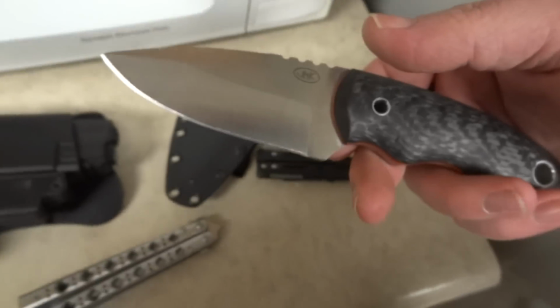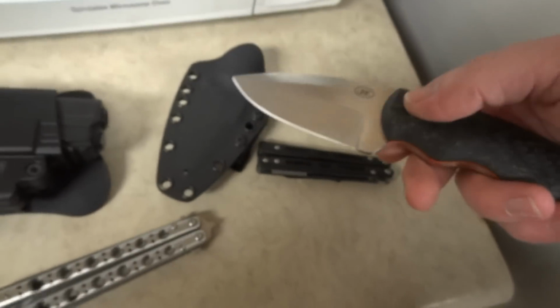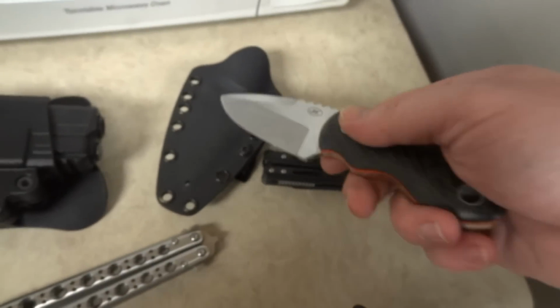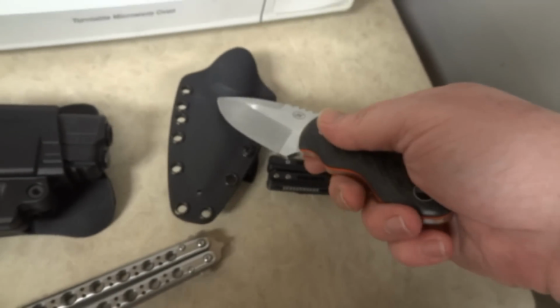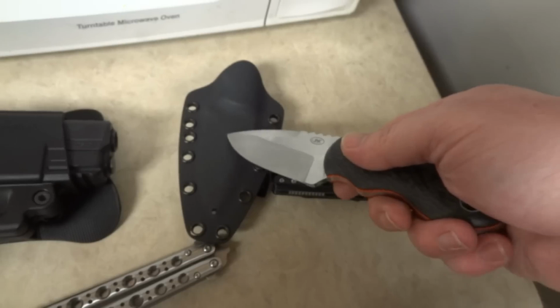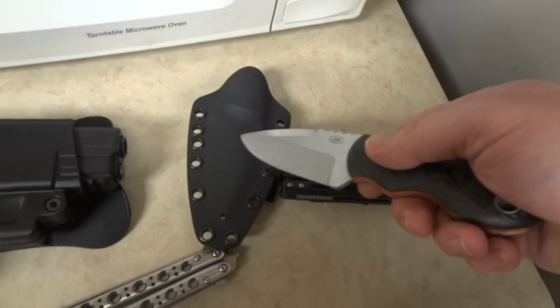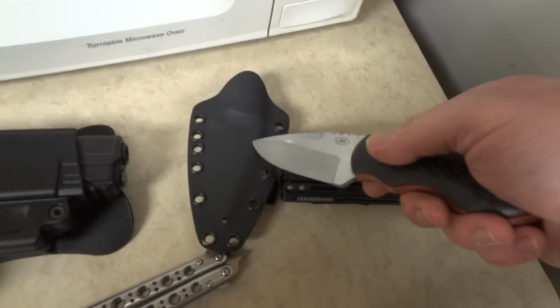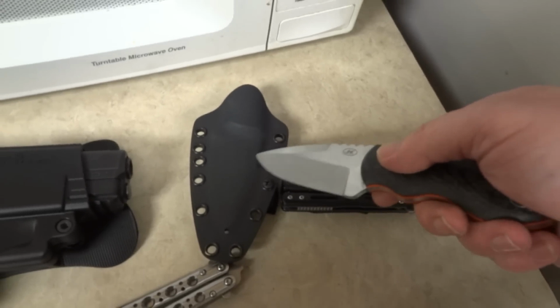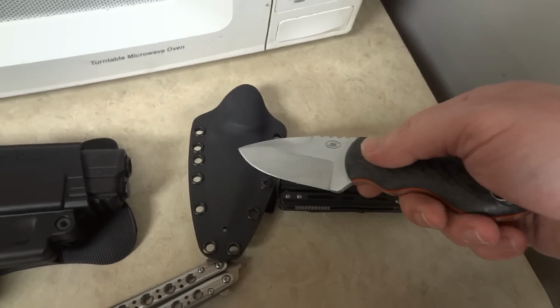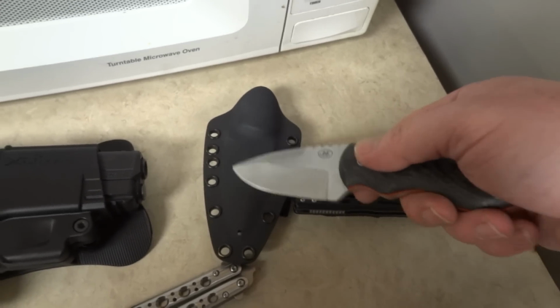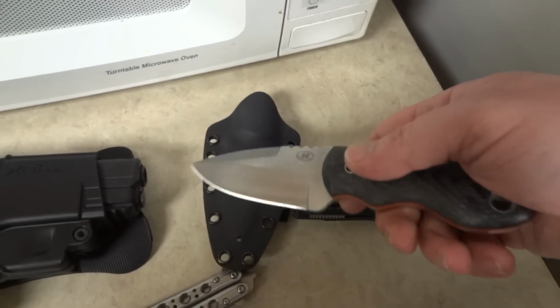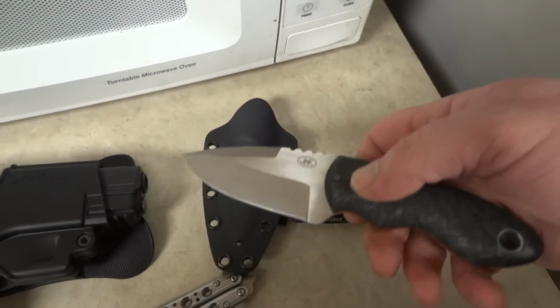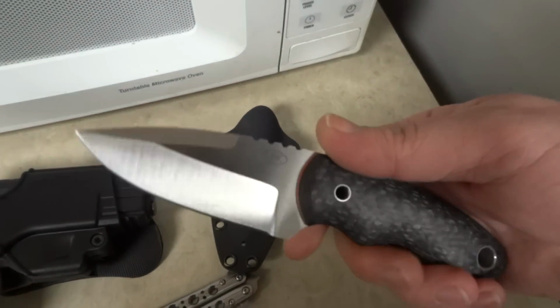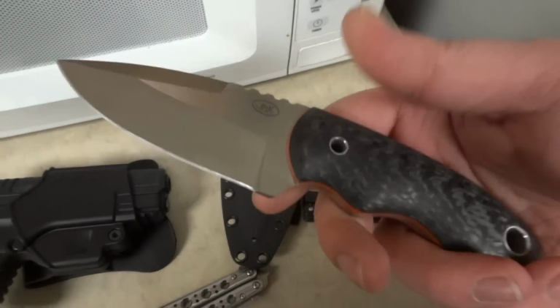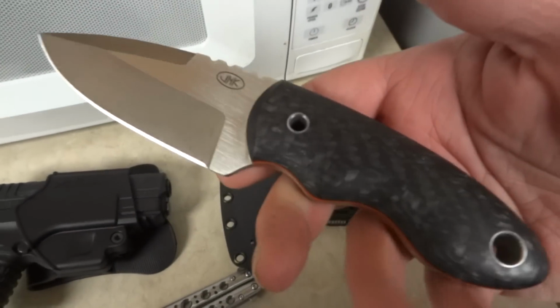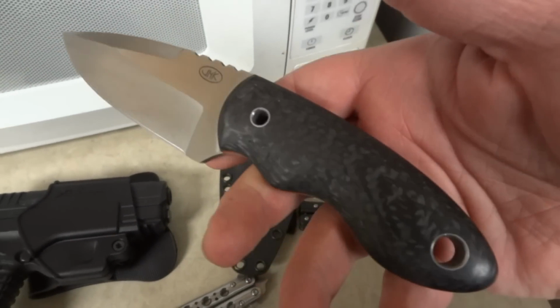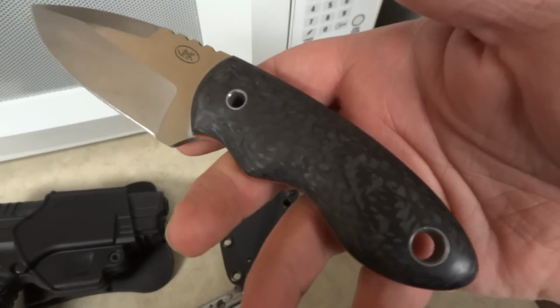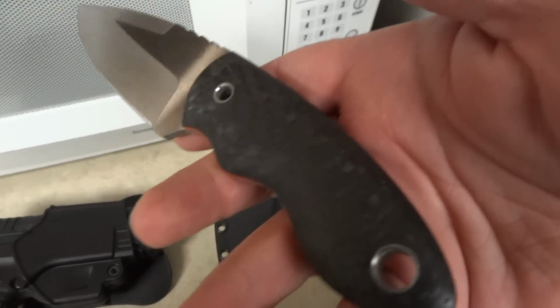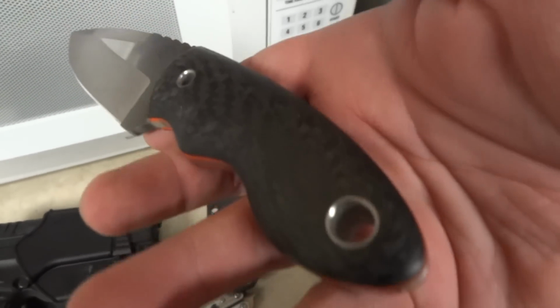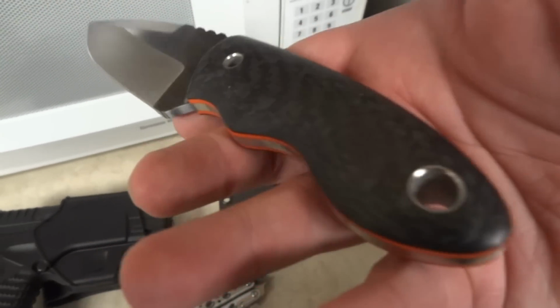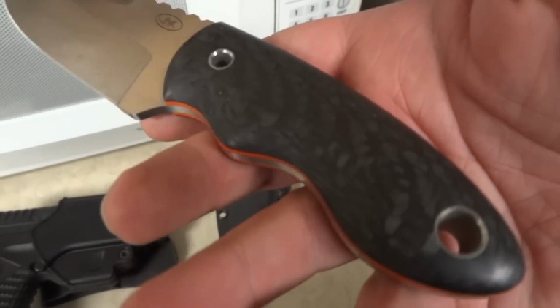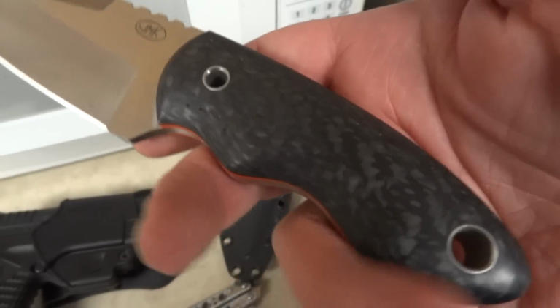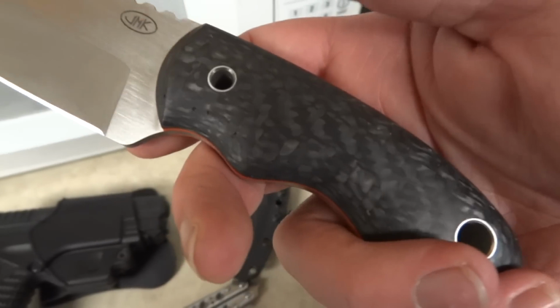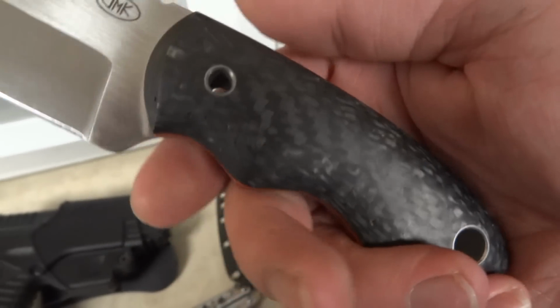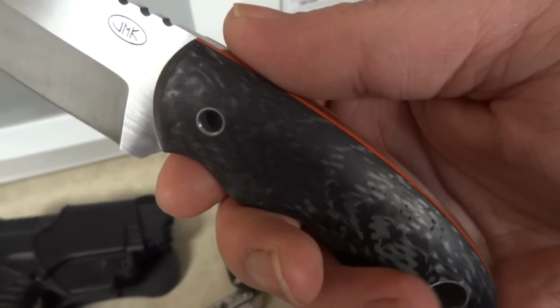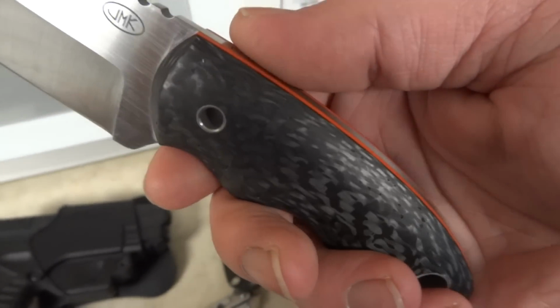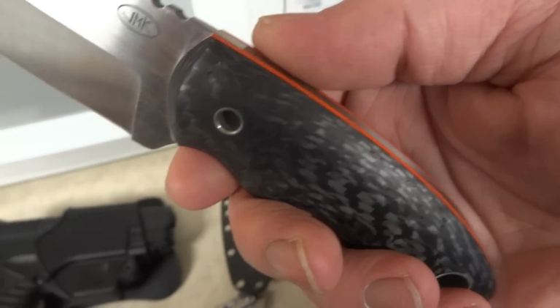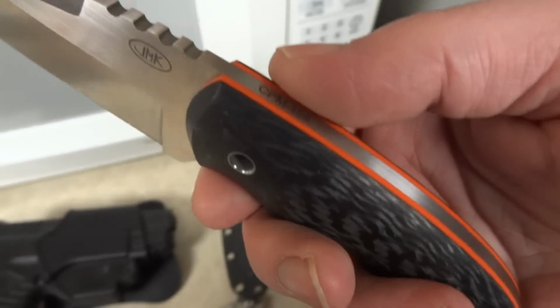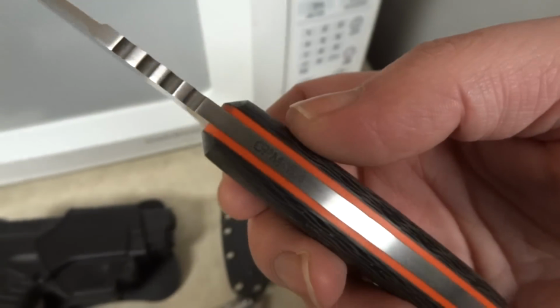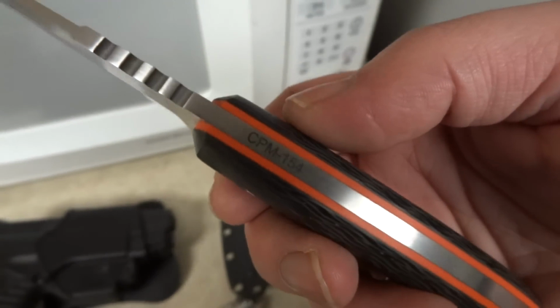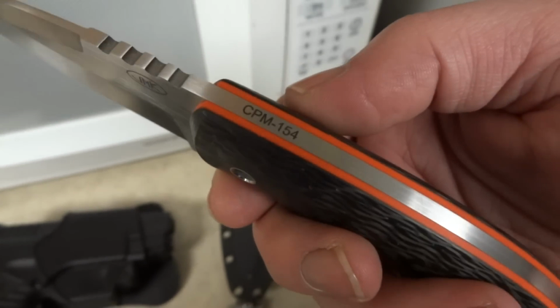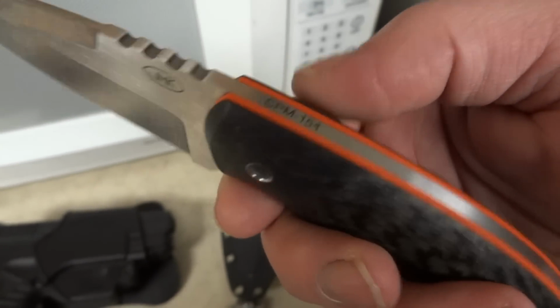Got a real nice Kydex sheath for it. Came with a small tech lock — it's fitted for a large or a small. Excellent fit and finish, excellent build, excellent quality all the way around.